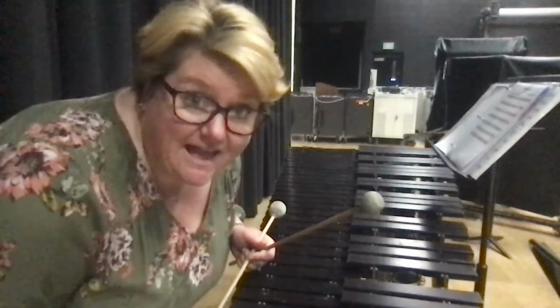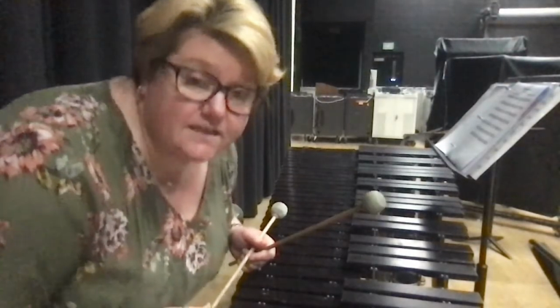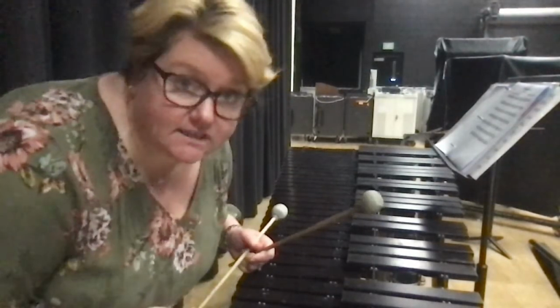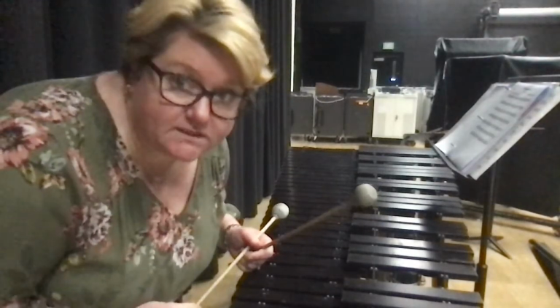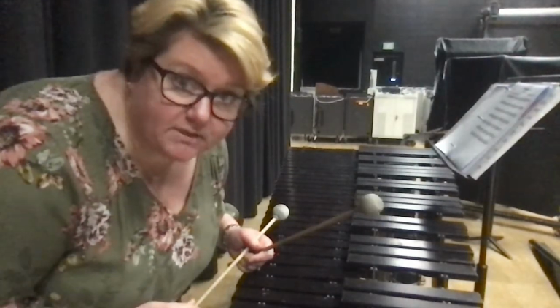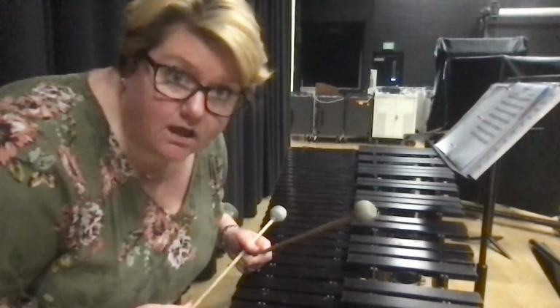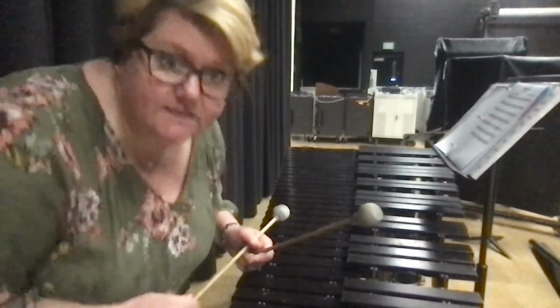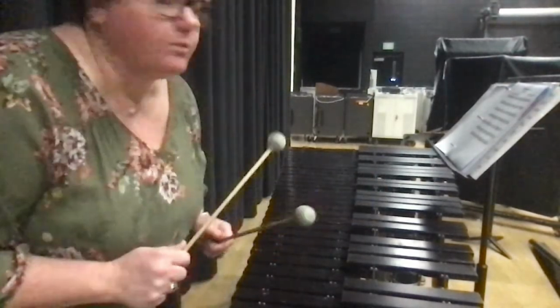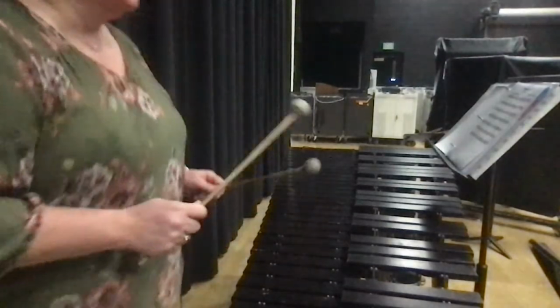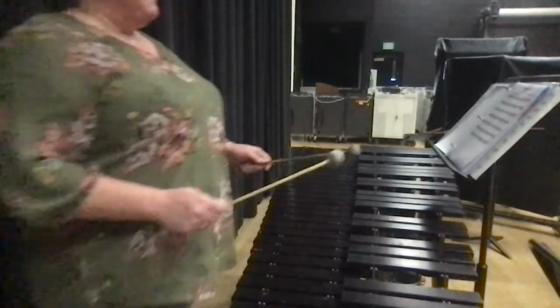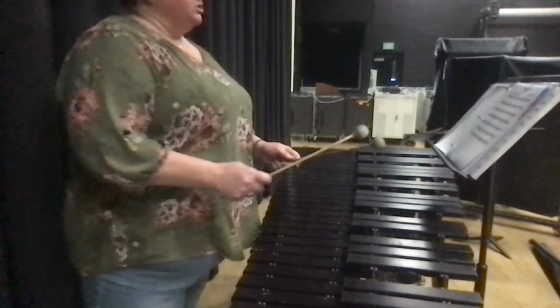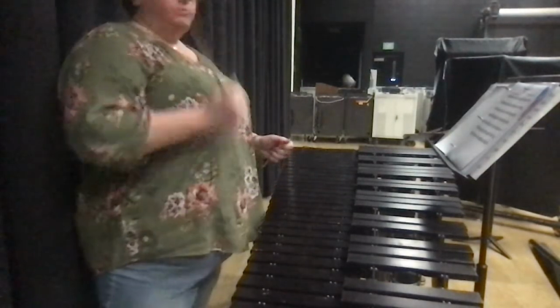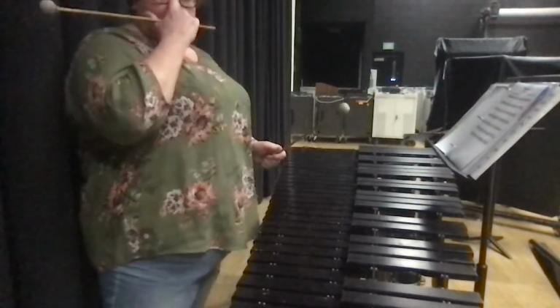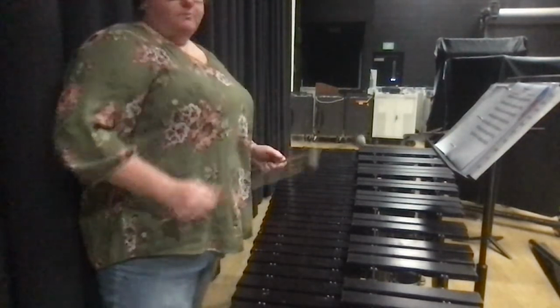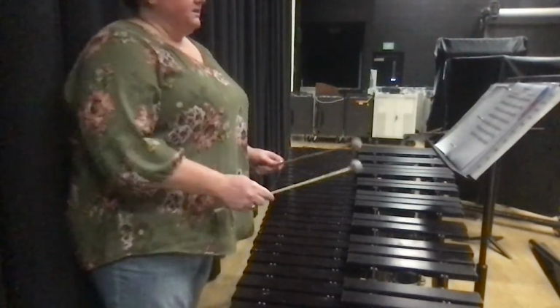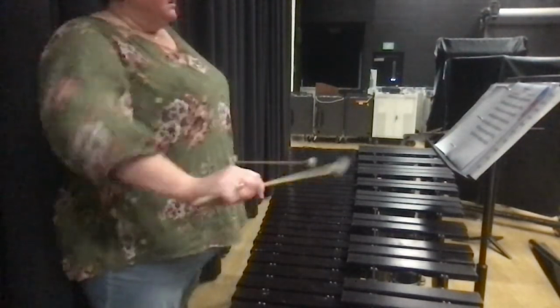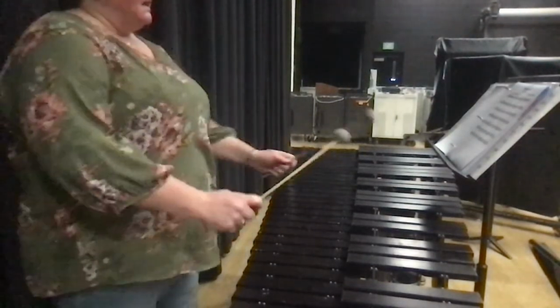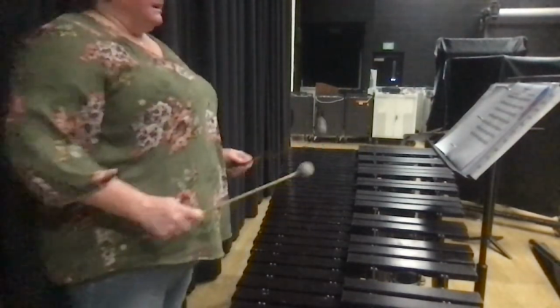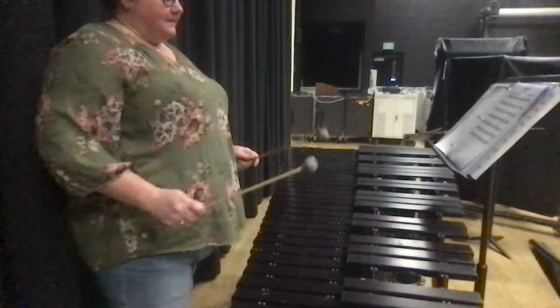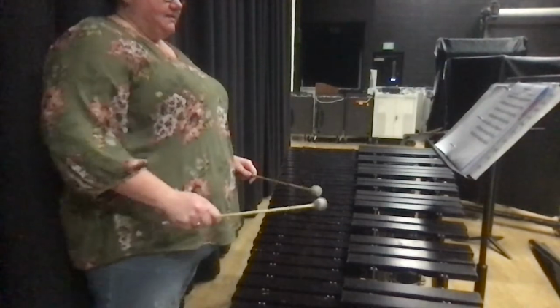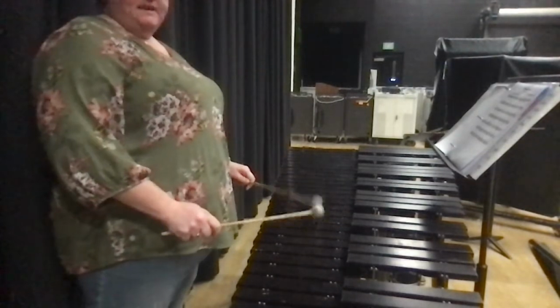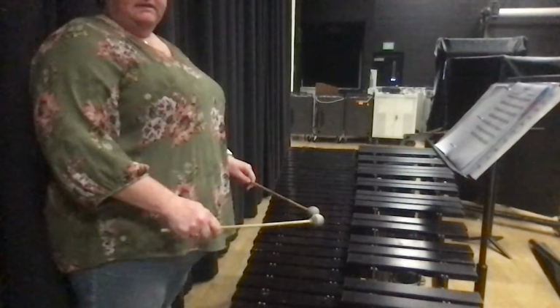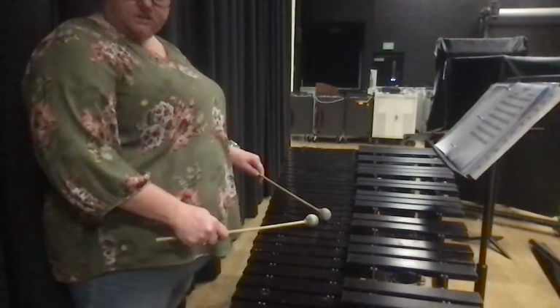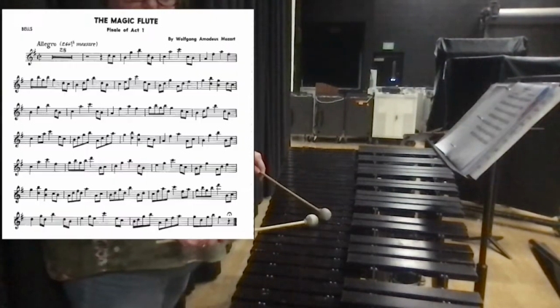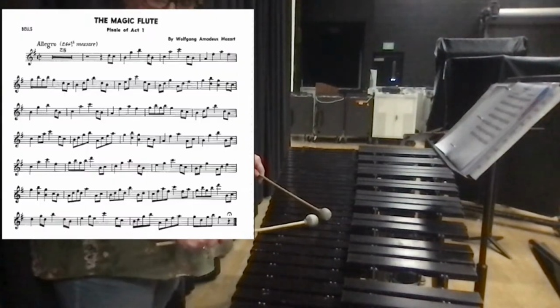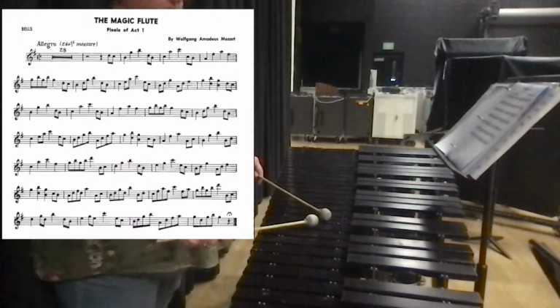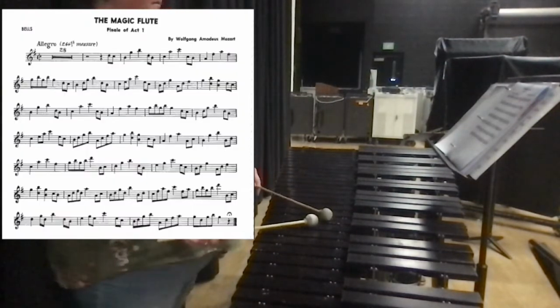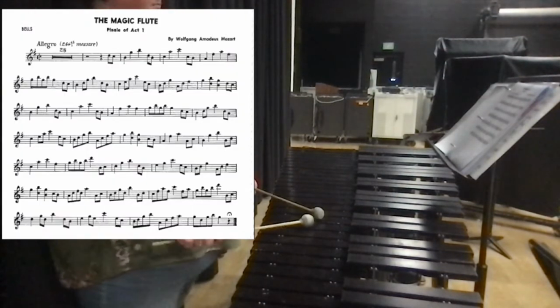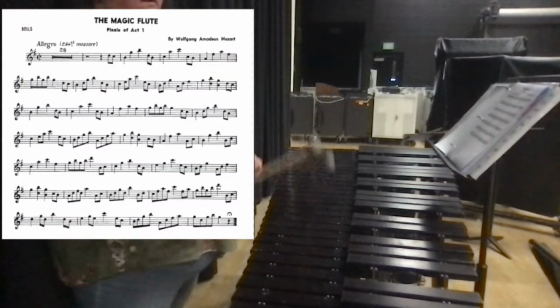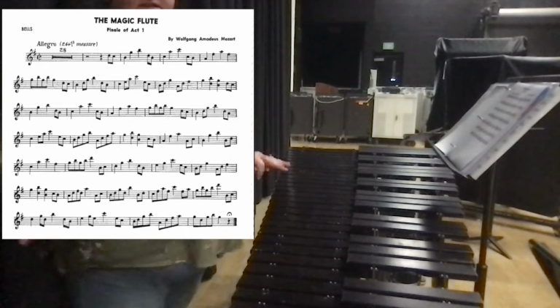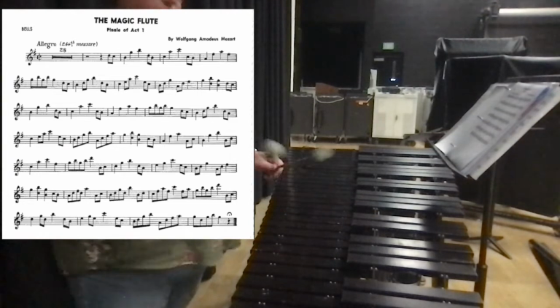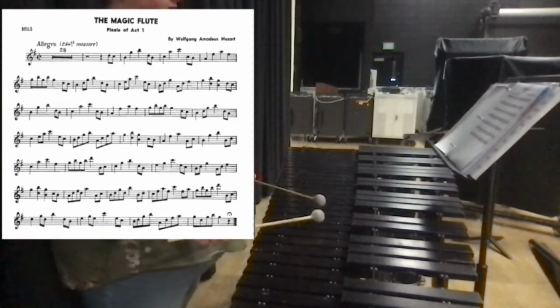Hi! So here's the level one solo played on mallets. We're gonna start at measure 29, so pickup to 30, and starting on D. It's gonna be up here in this. So you can take it at a really slow tempo — you don't have to go super fast. I'm gonna take it slow just to show you guys.